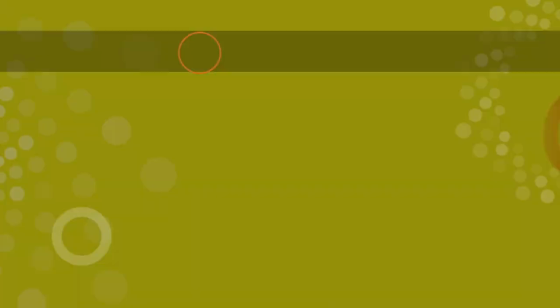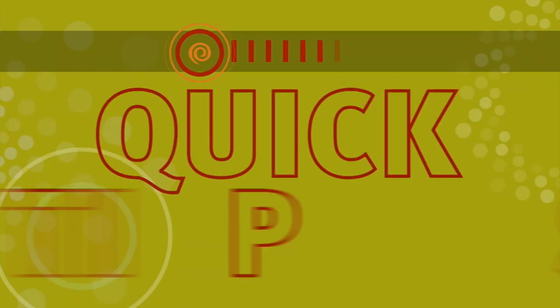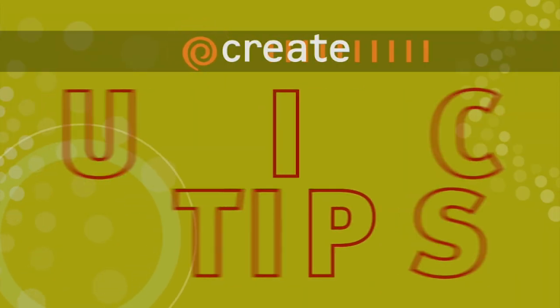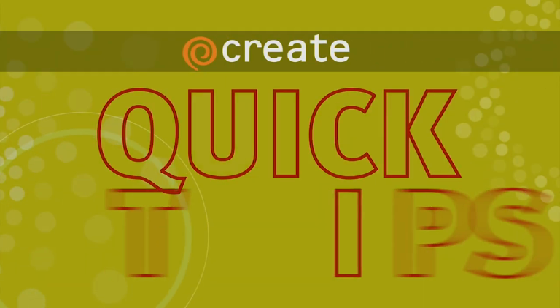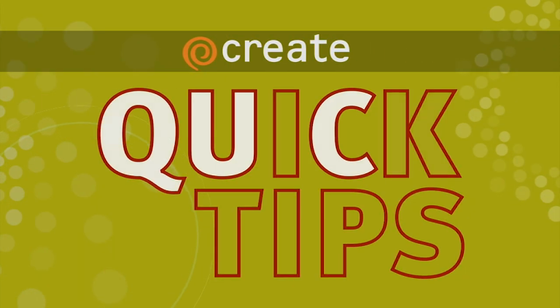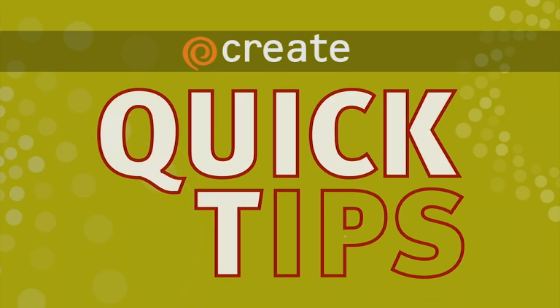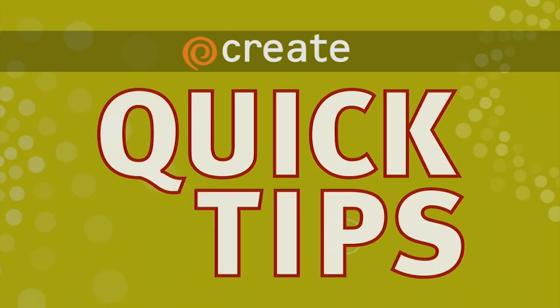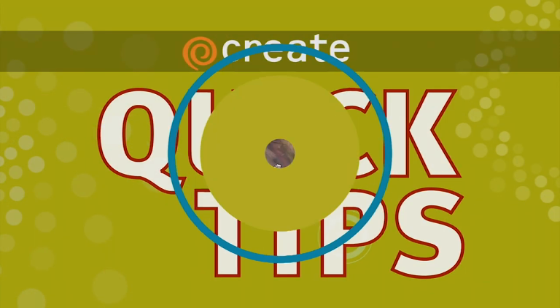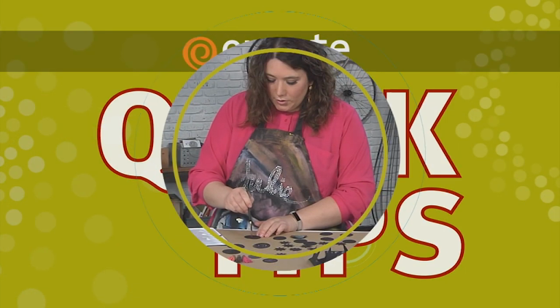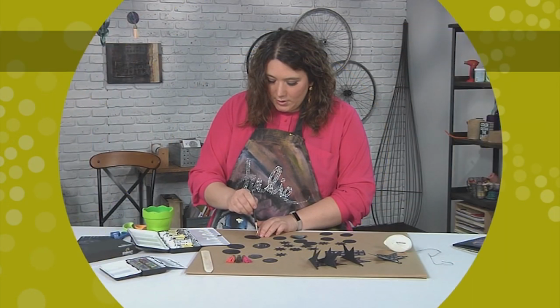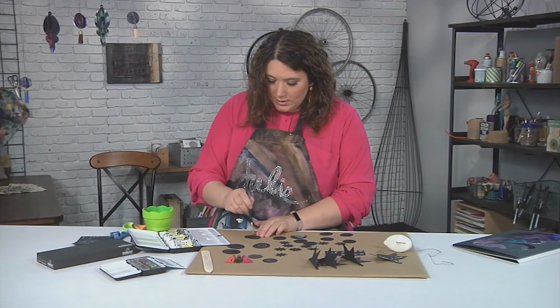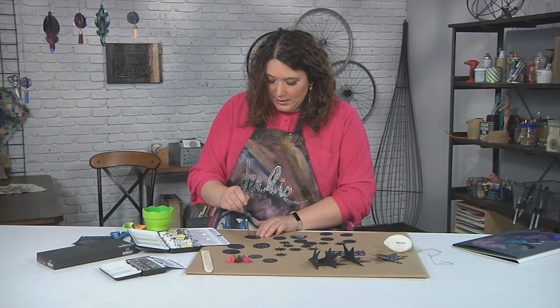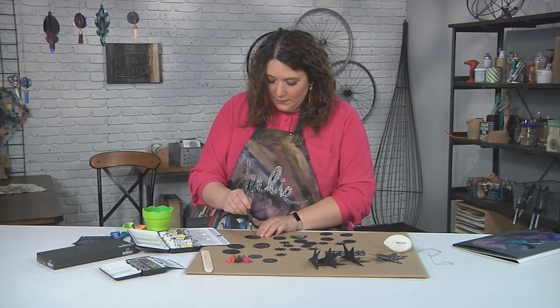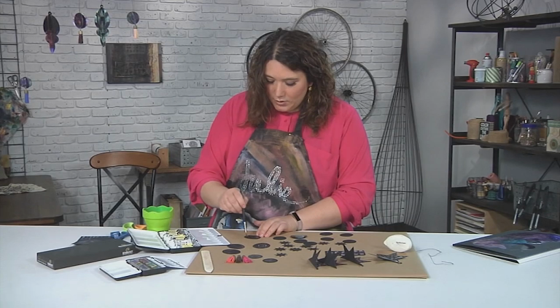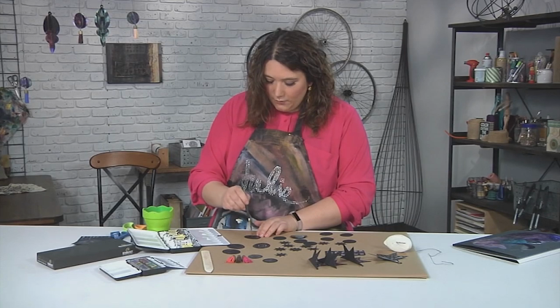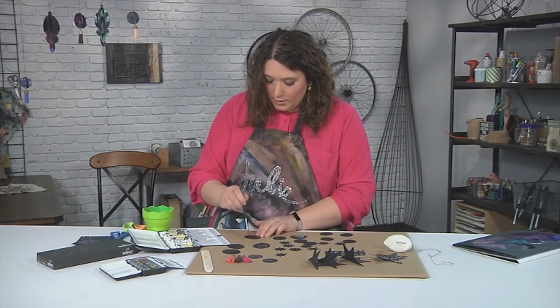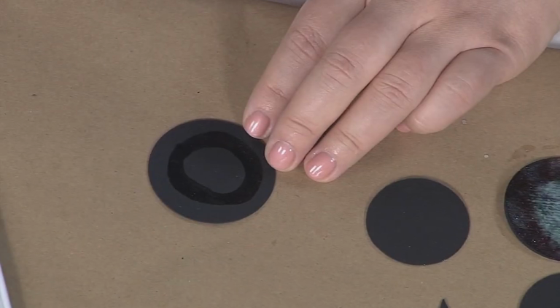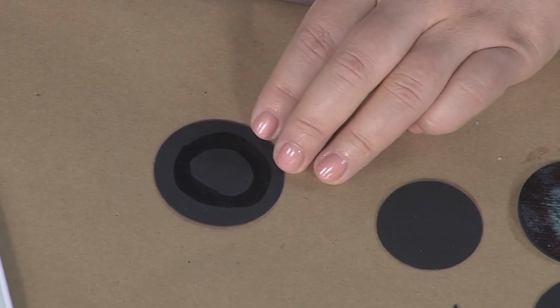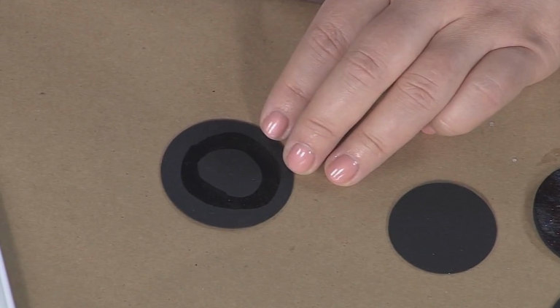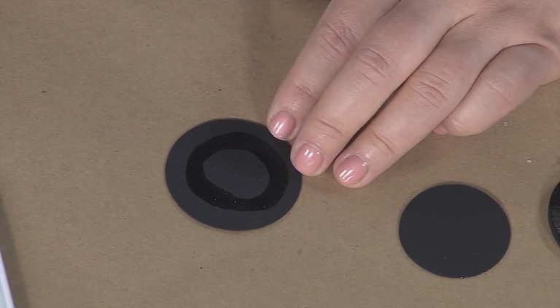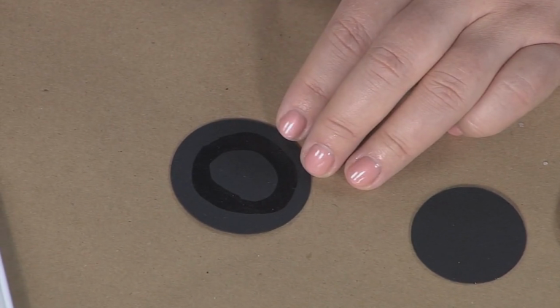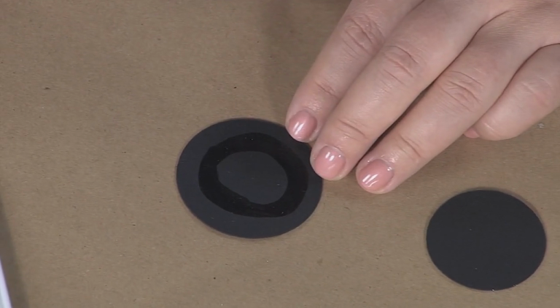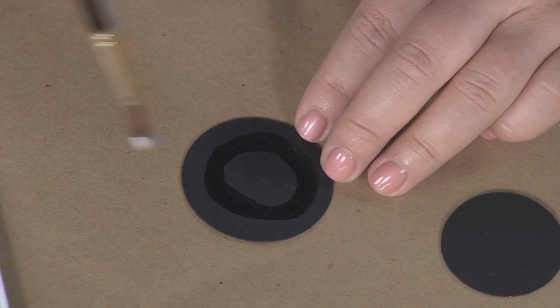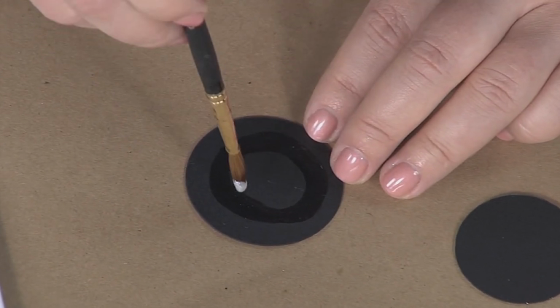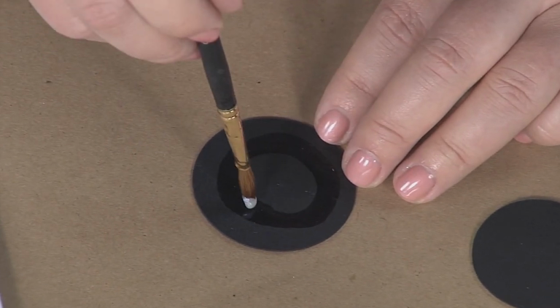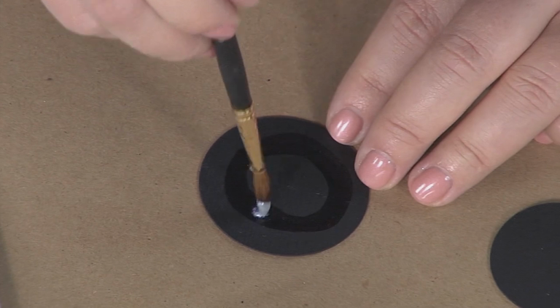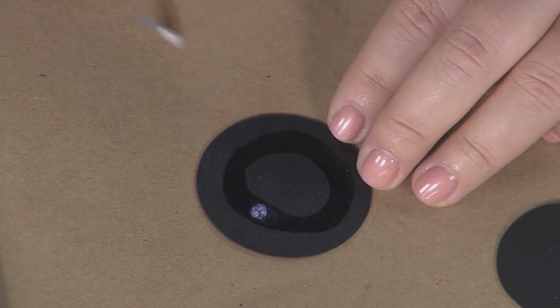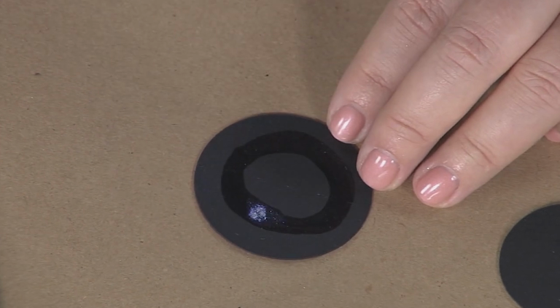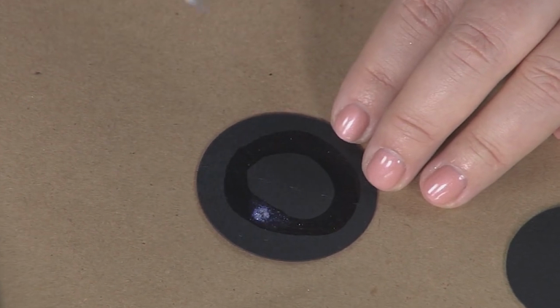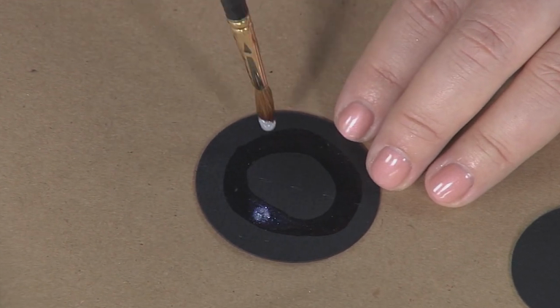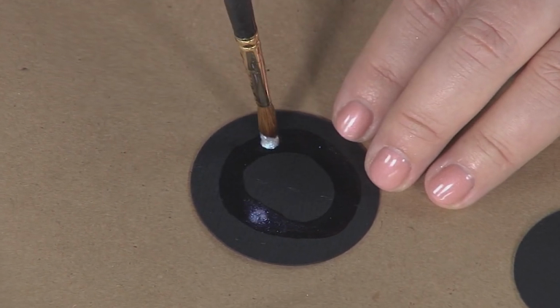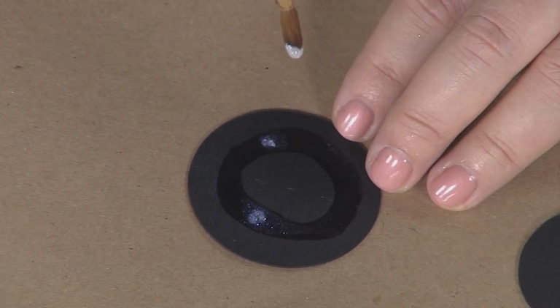Here's a creative watercolor trick from Make It Artsy. You just leave a circle of water, or any shape of water. Then you take some watercolor, dab it in, and you can watch it travel.